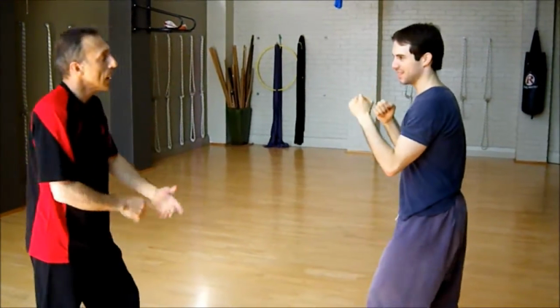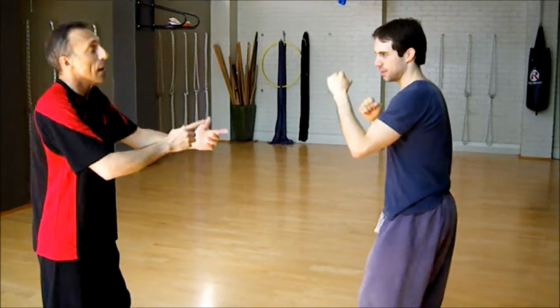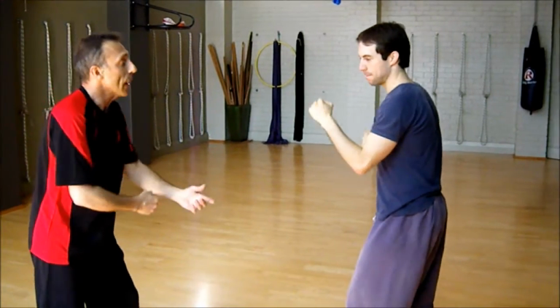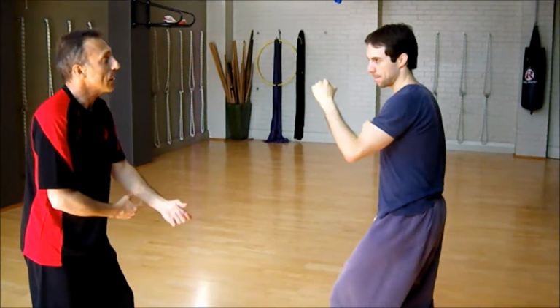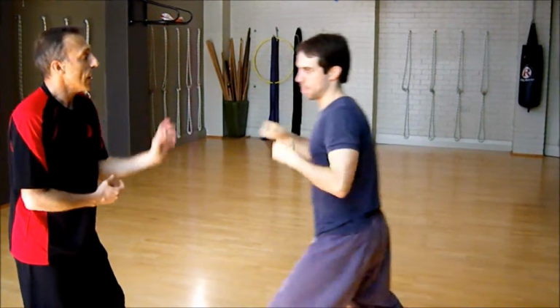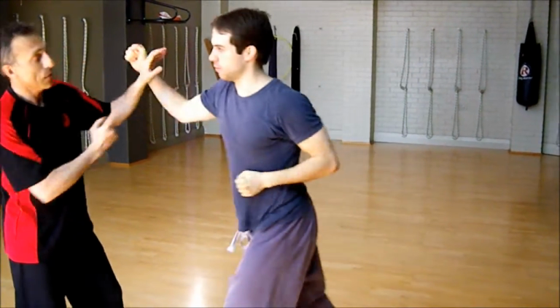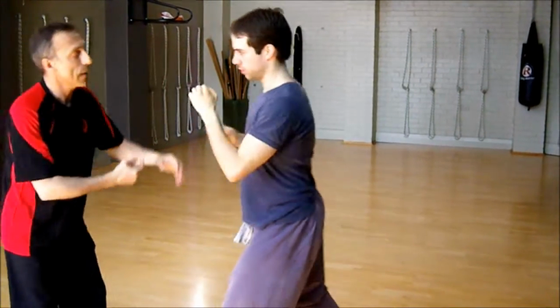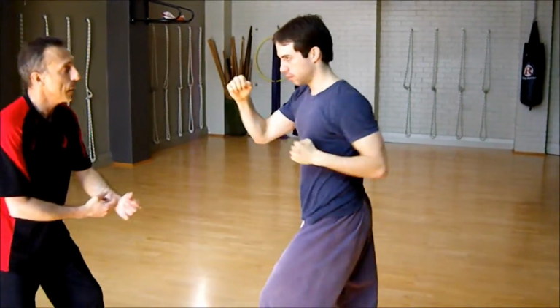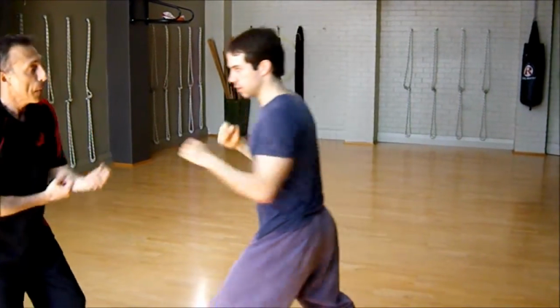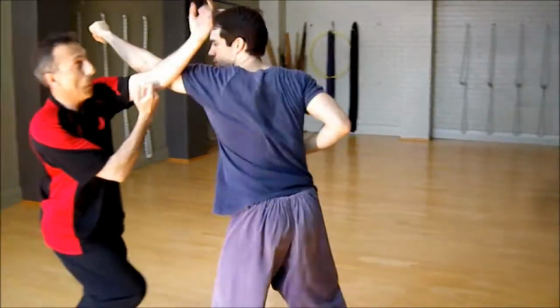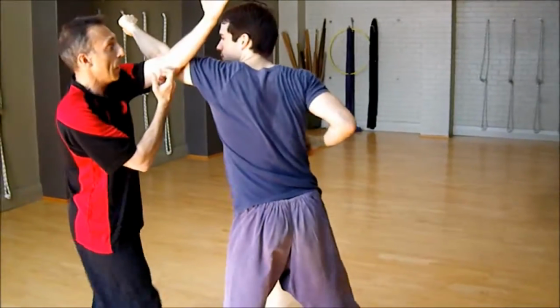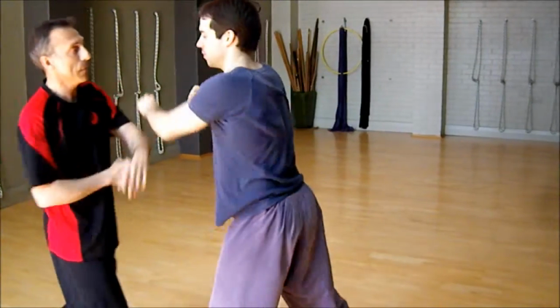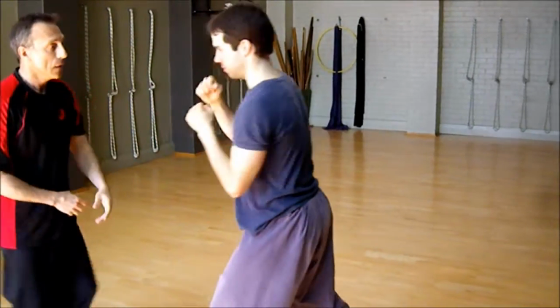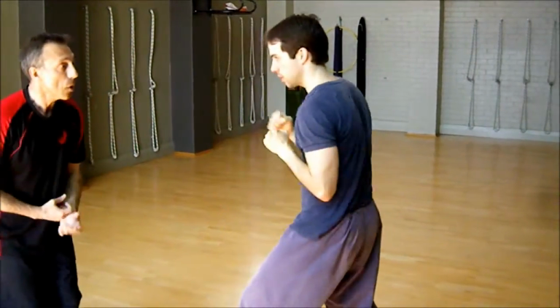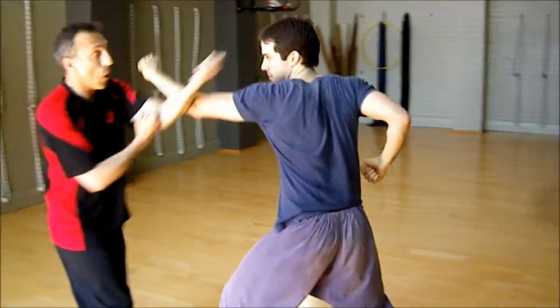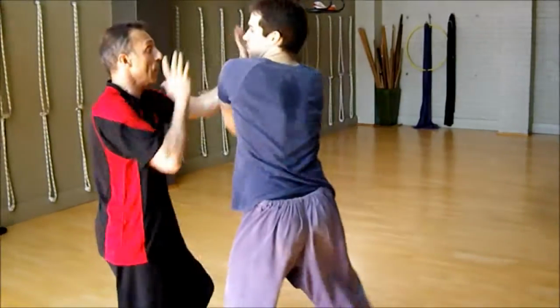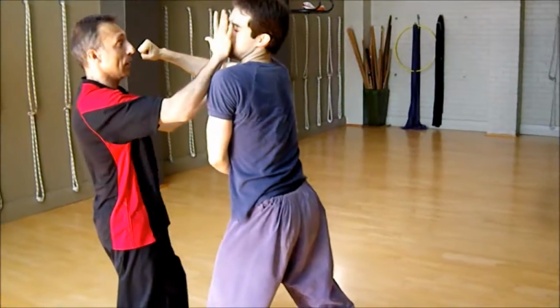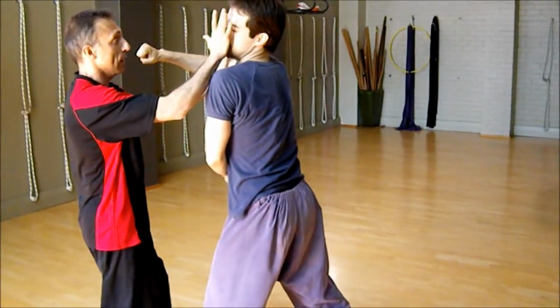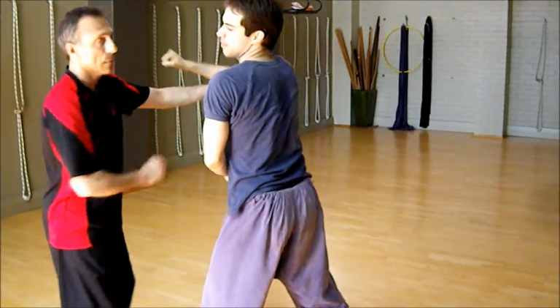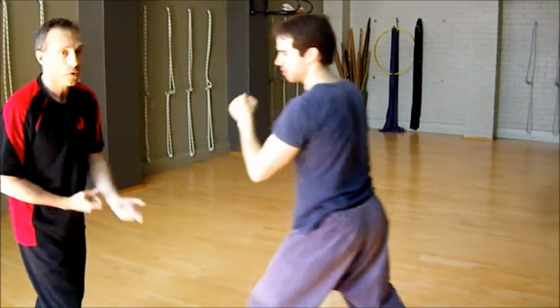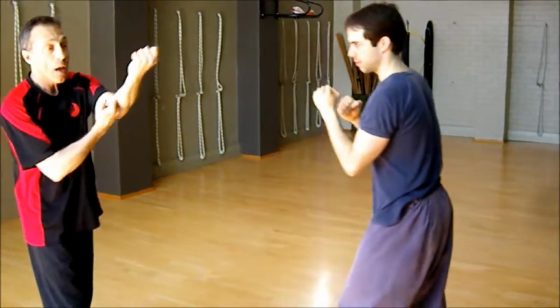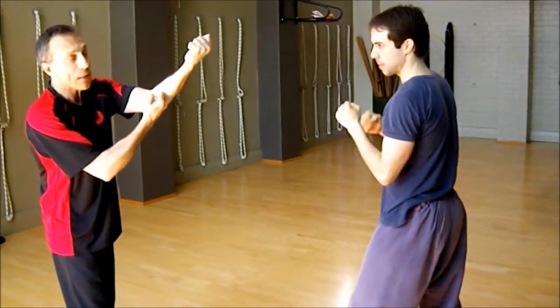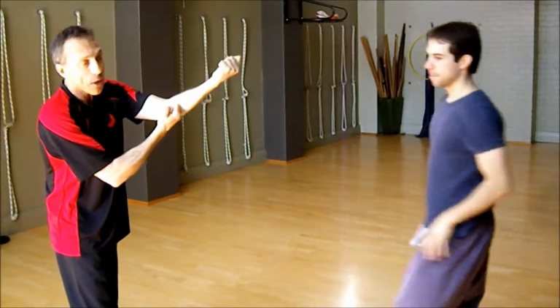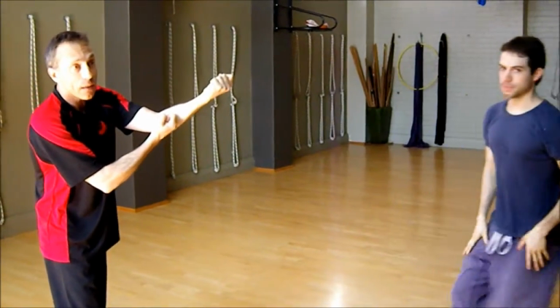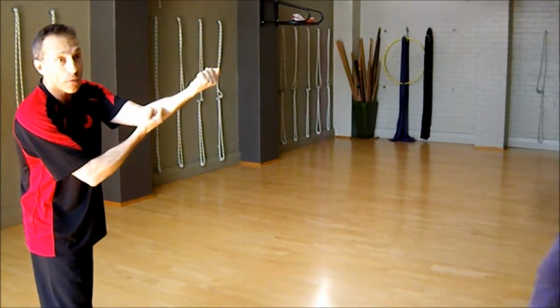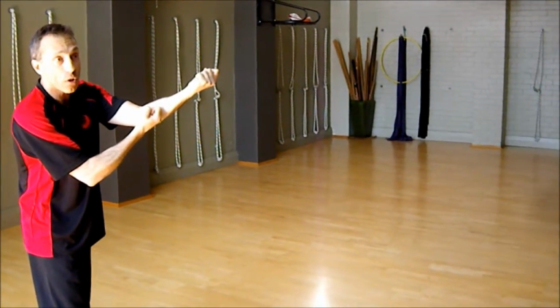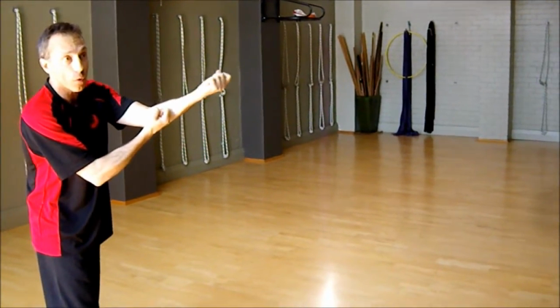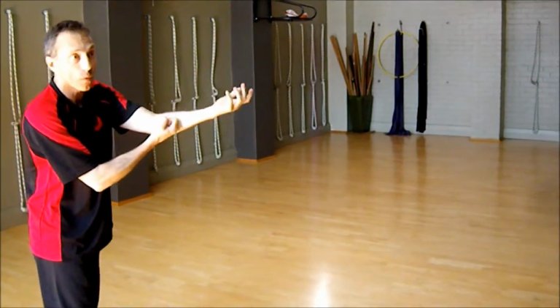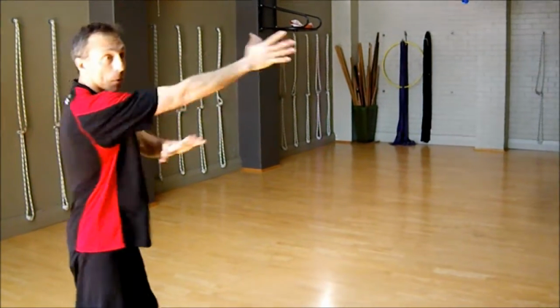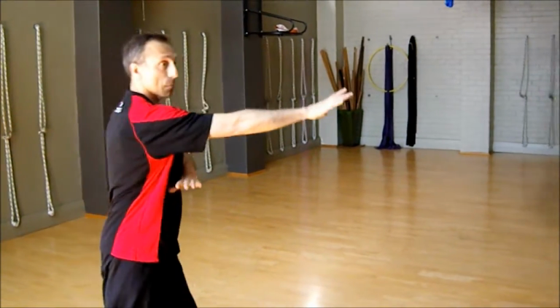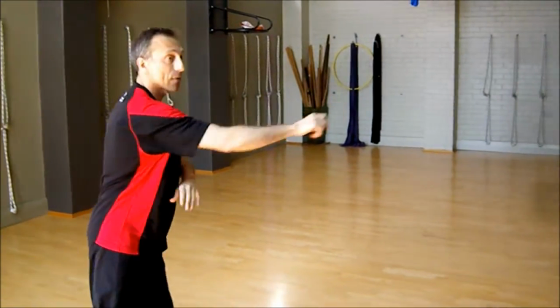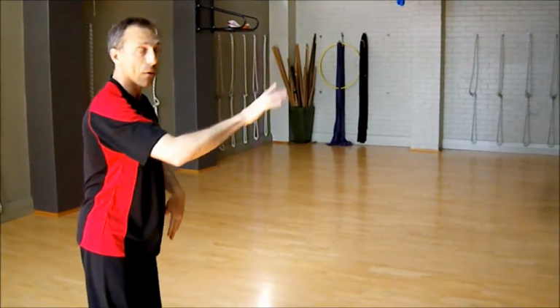Never mind going on the outside punch with another hand. So having that arm there is very, very useful to provide that coverage.